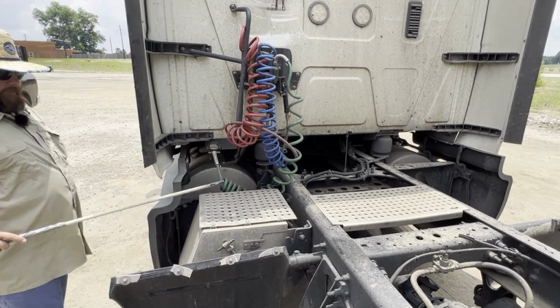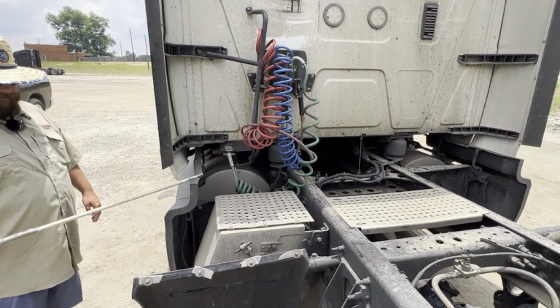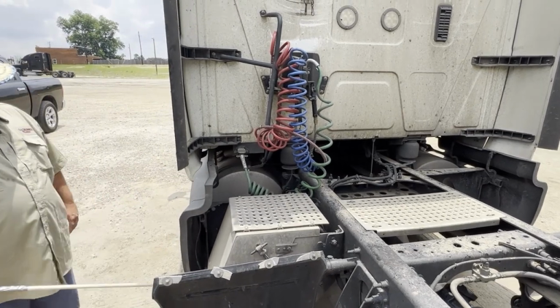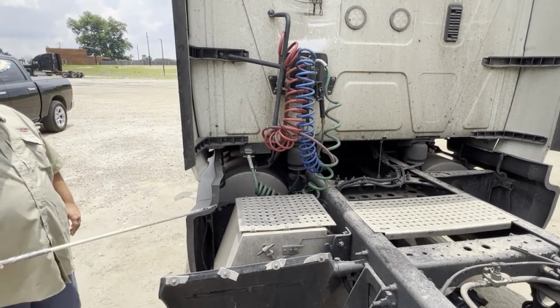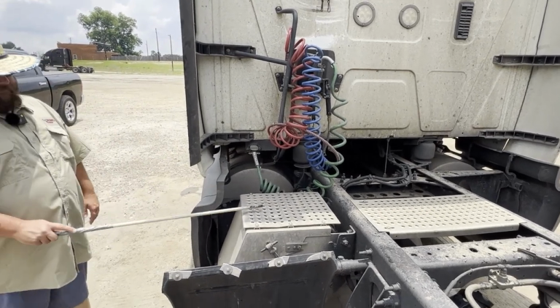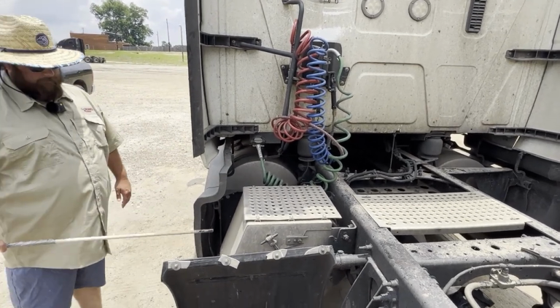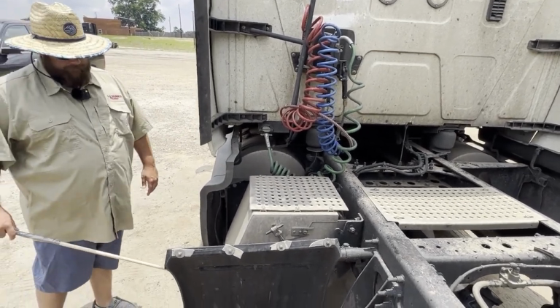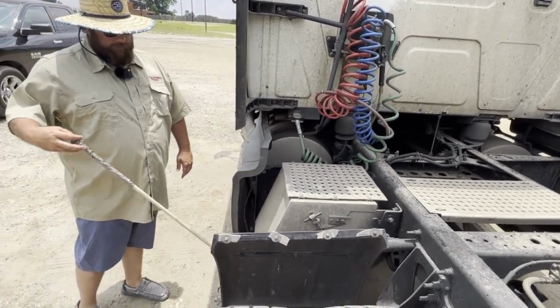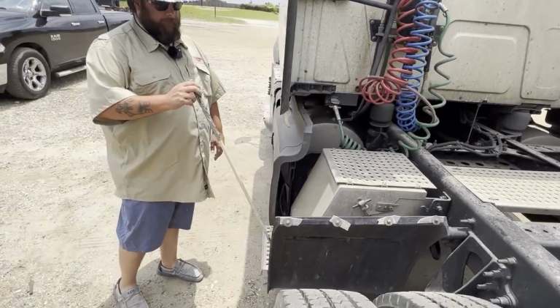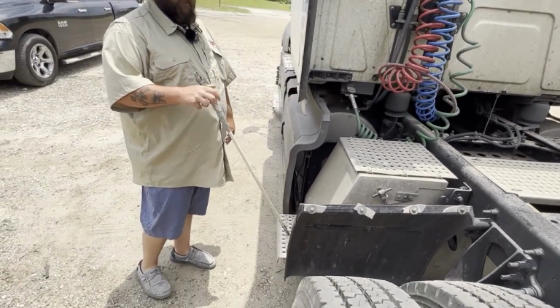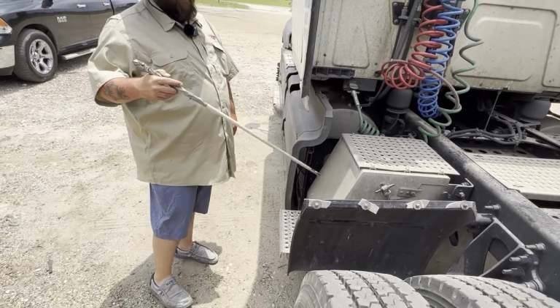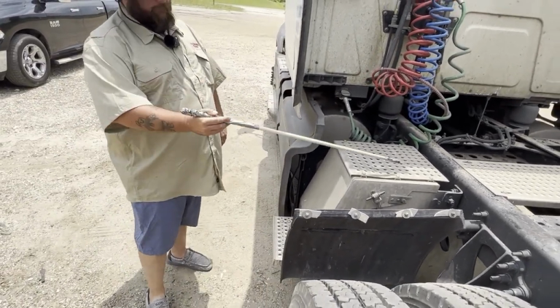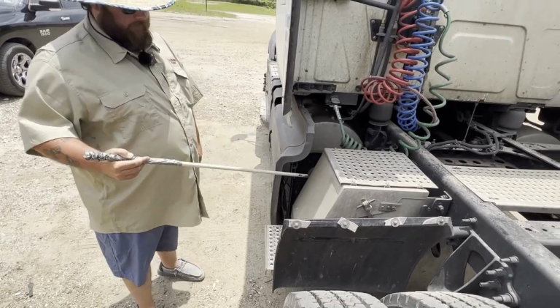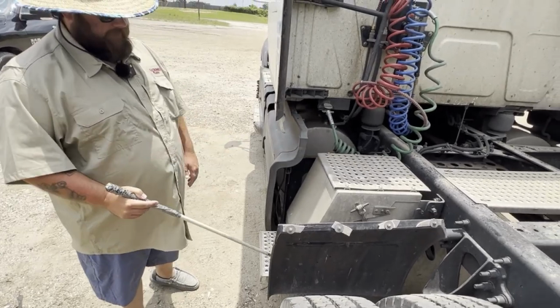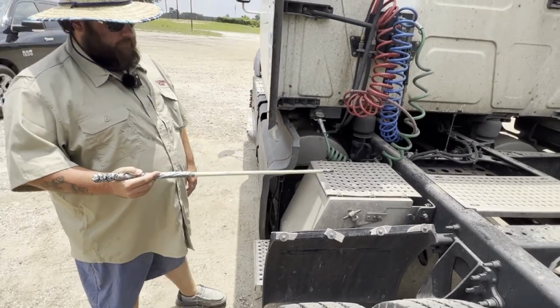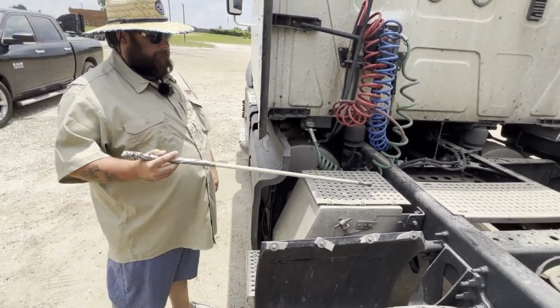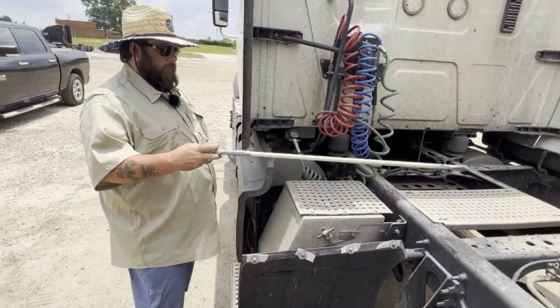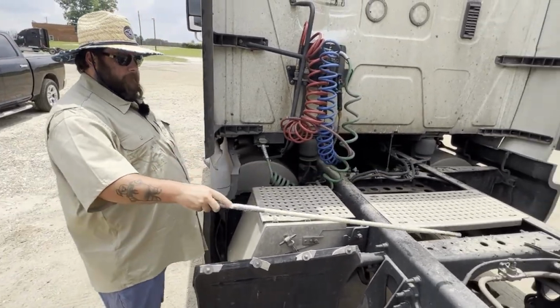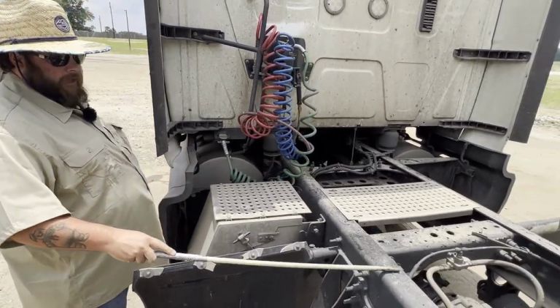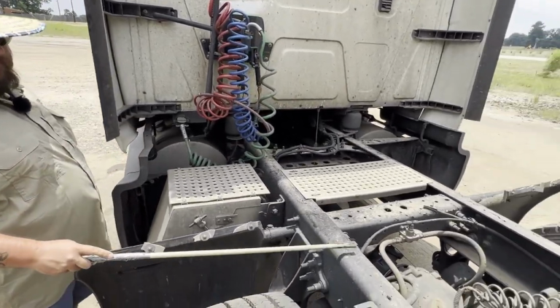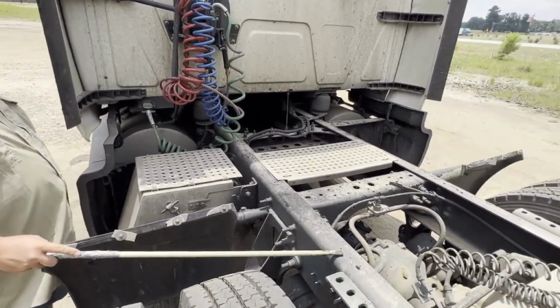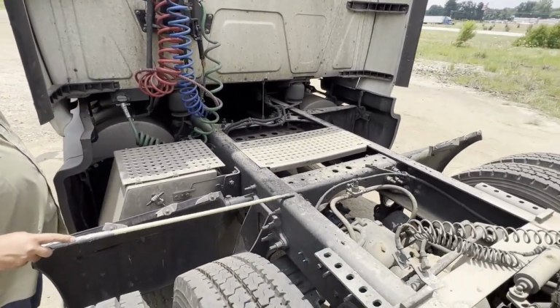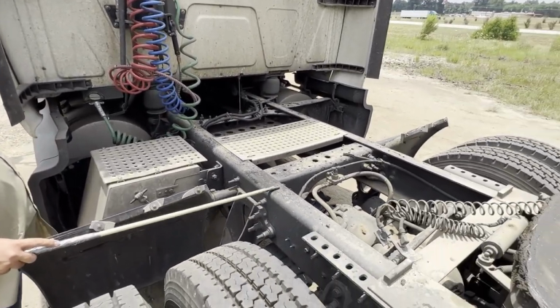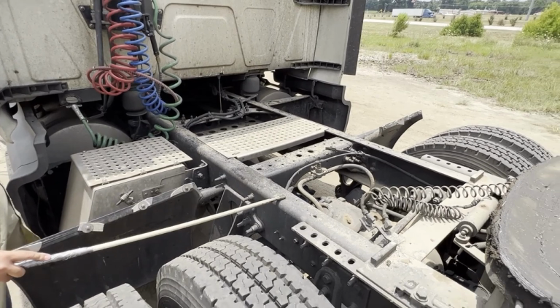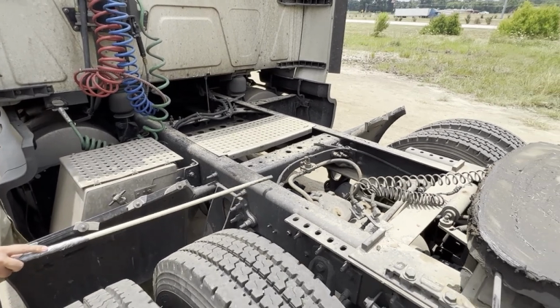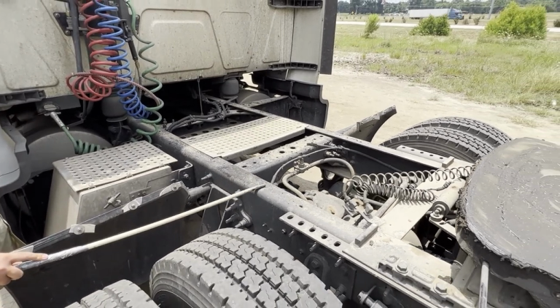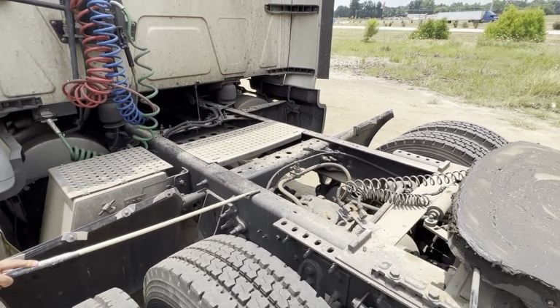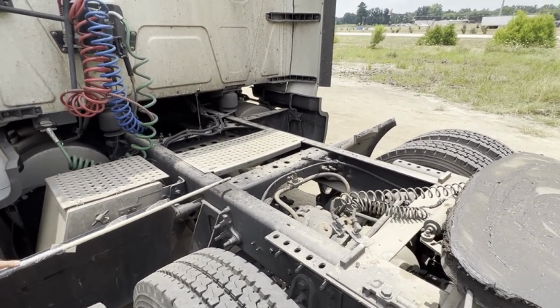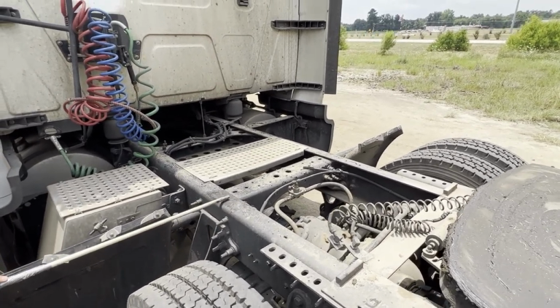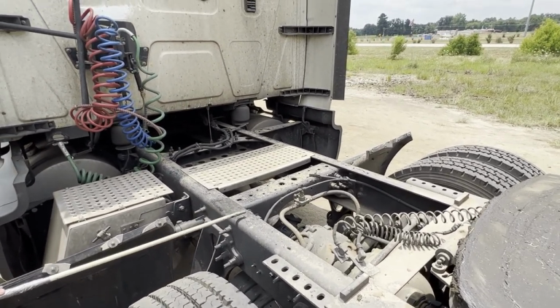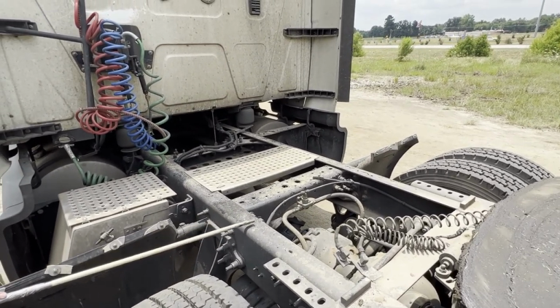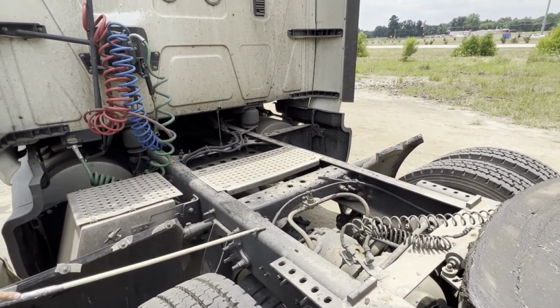My steps are properly and securely mounted, they are not bent, cracked, or broken, and they are free of foreign objects and debris. My frame is properly and securely mounted, it's not bent, cracked, or broken, and it's free of illegal welds and drill holes.